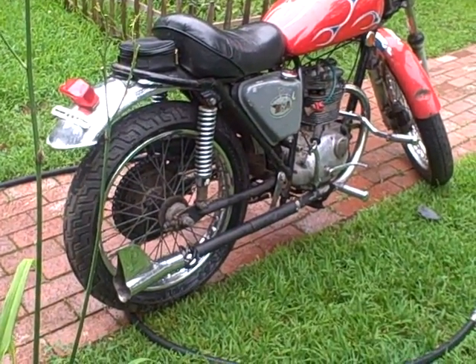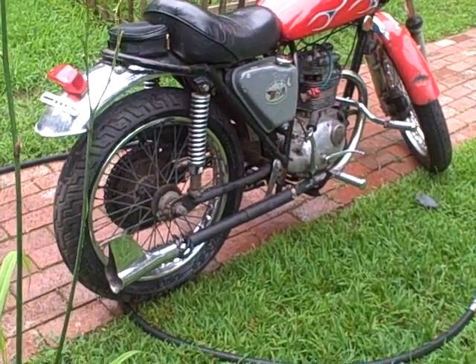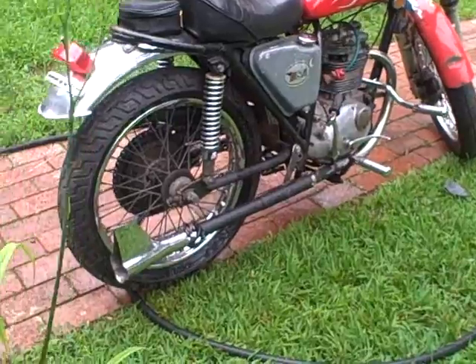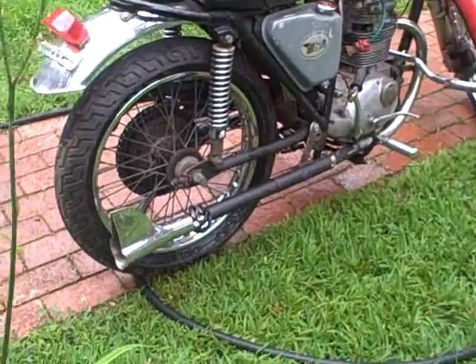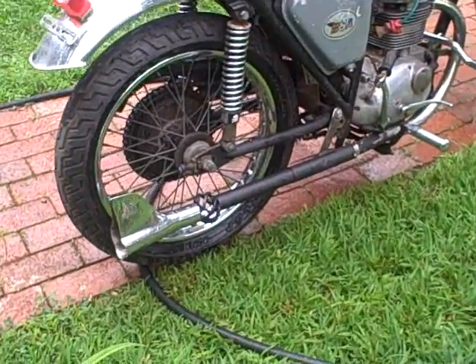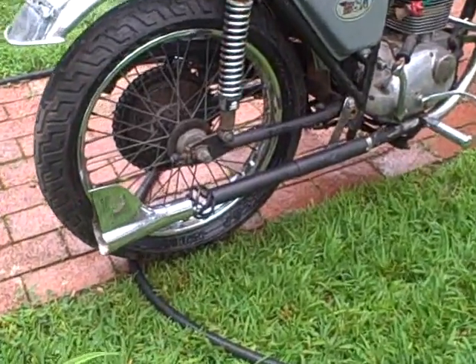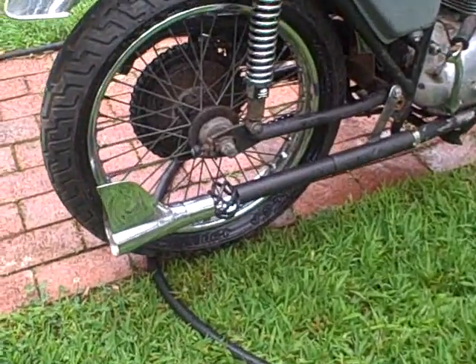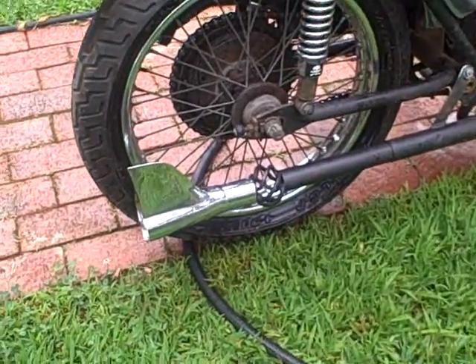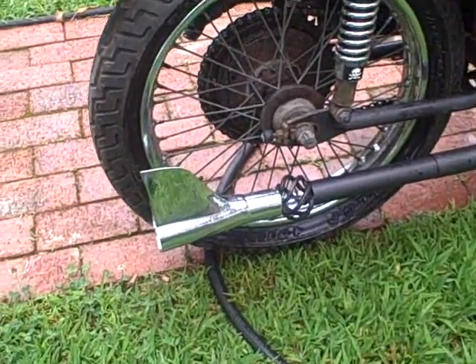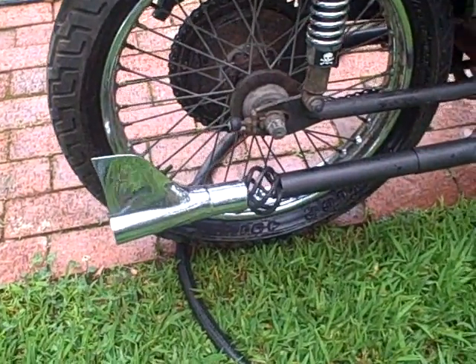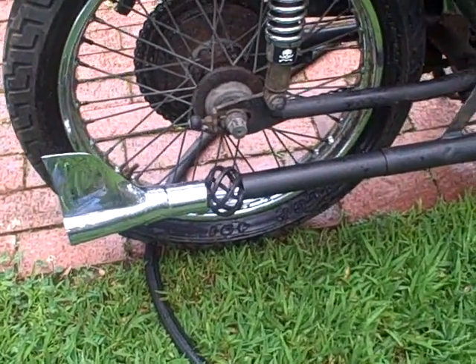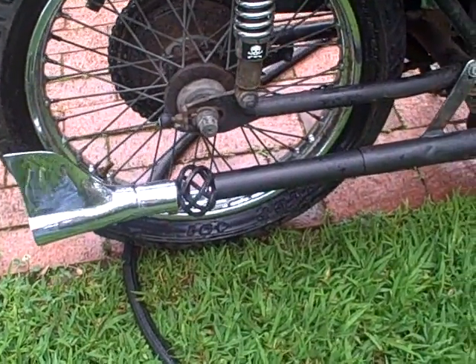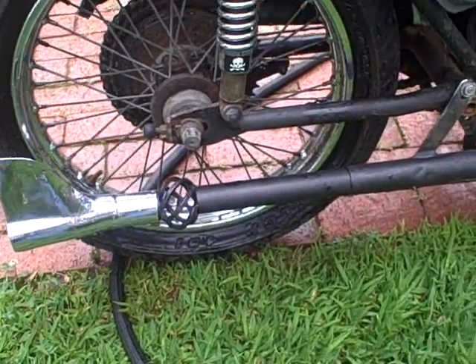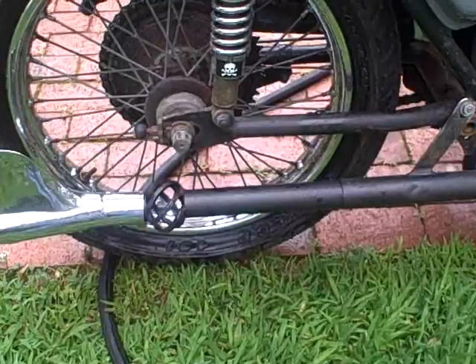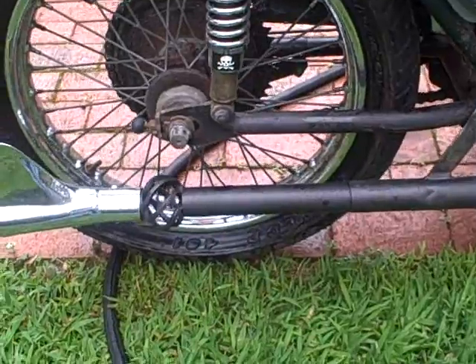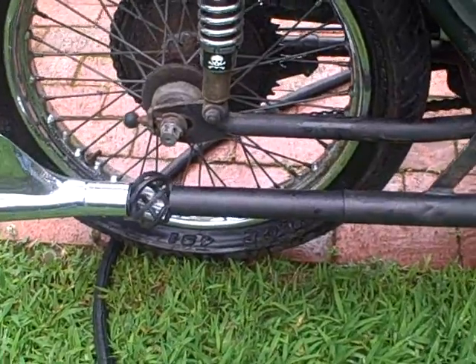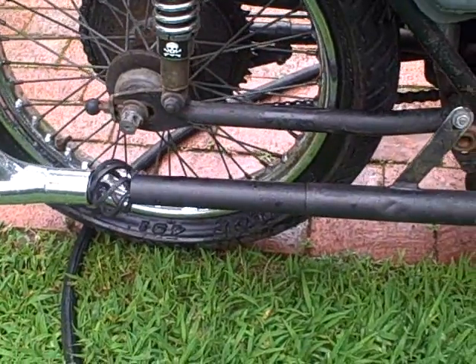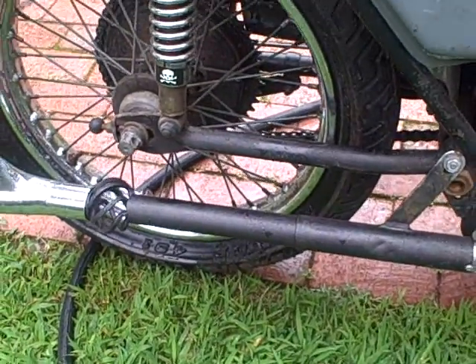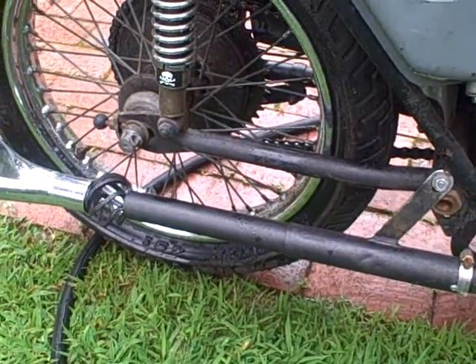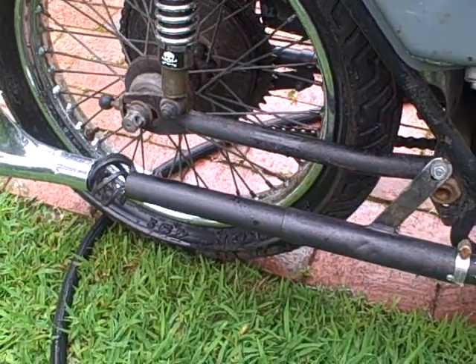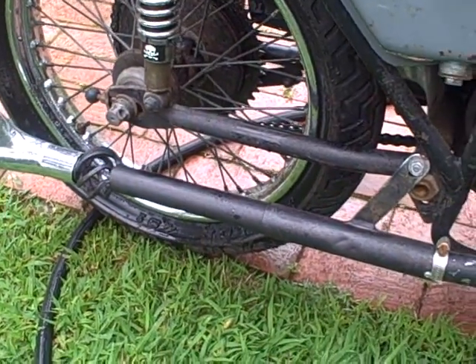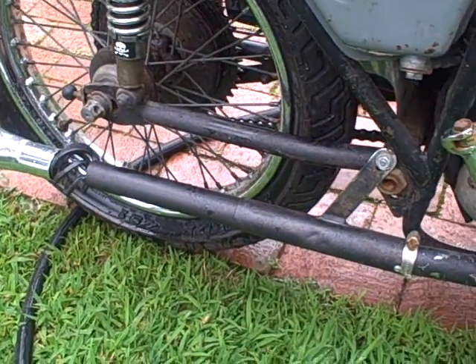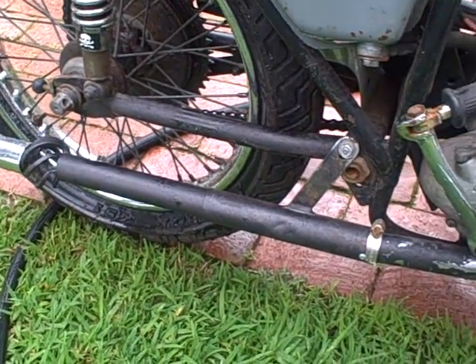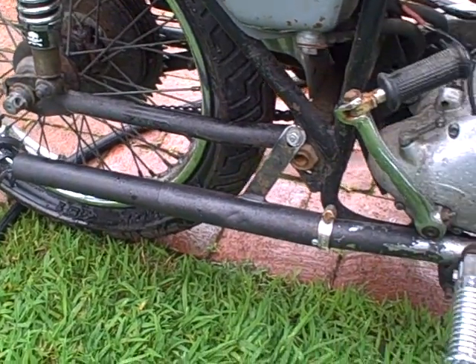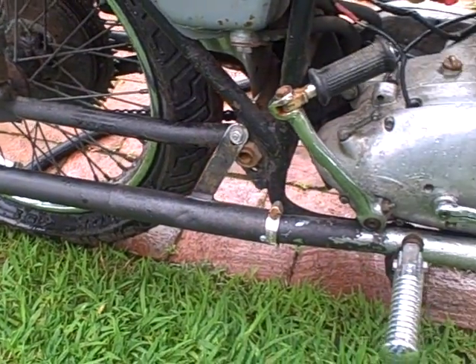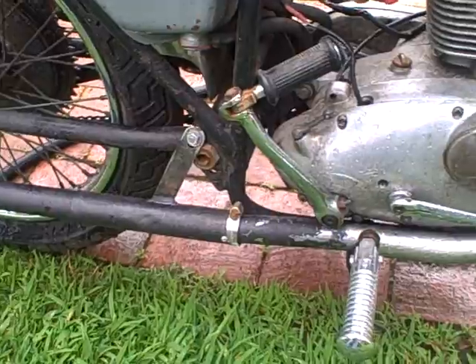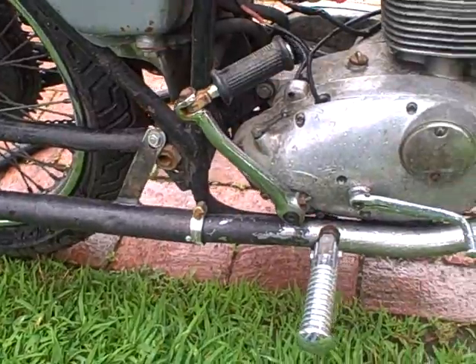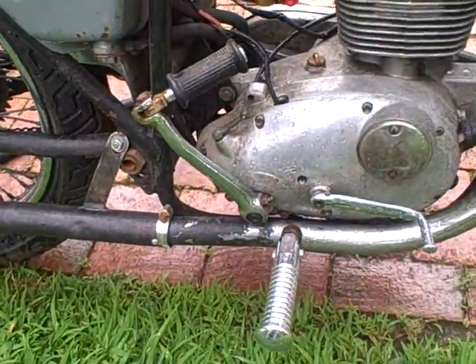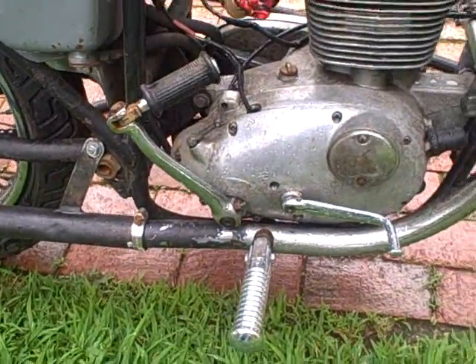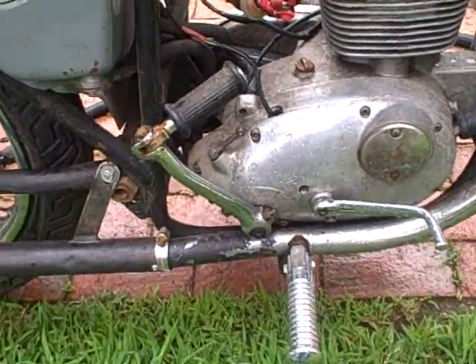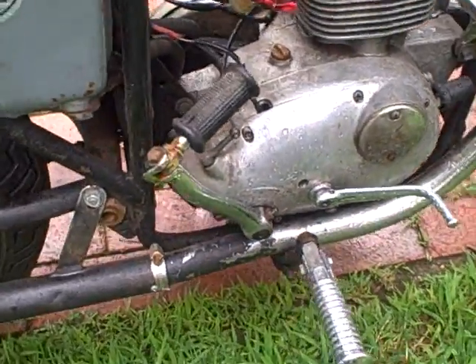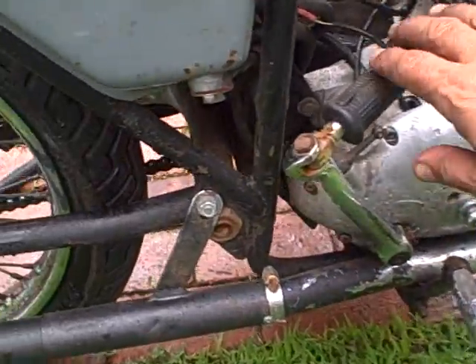Let's do a close-up look here. Check that exhaust — yes folks, that is a bed post. It has a bed post for the exhaust. Look at that, that's amazing. Let's look at the kickstarter here.